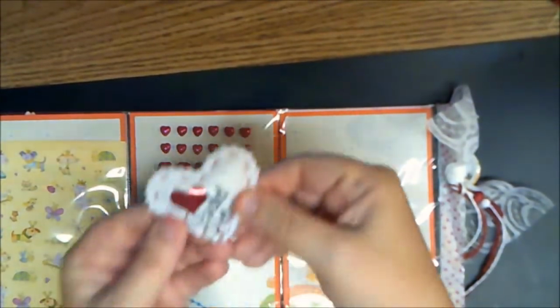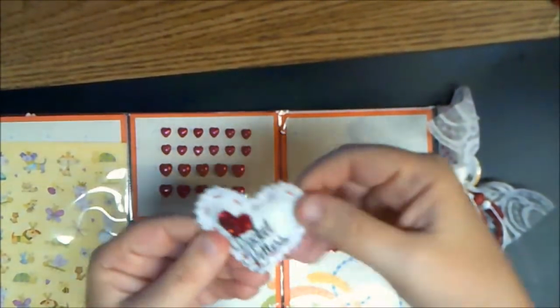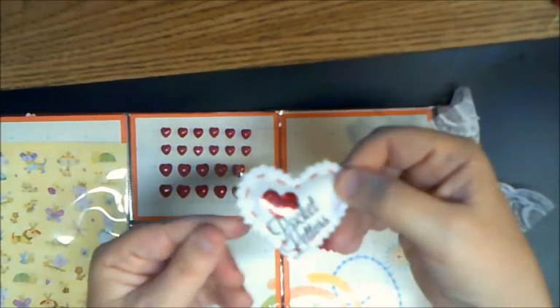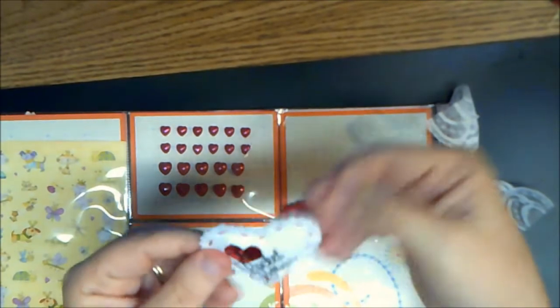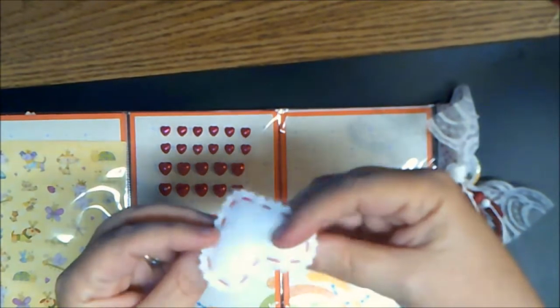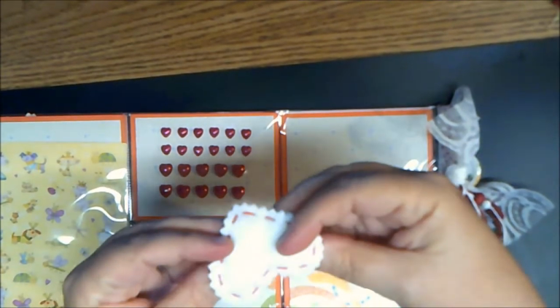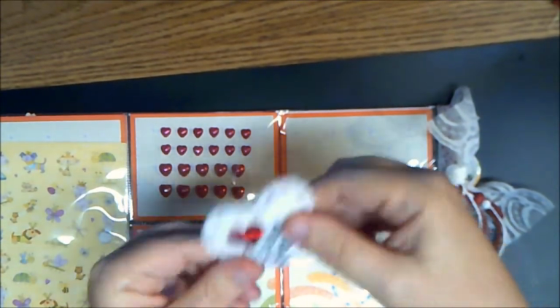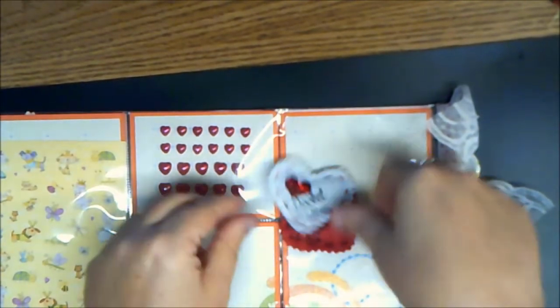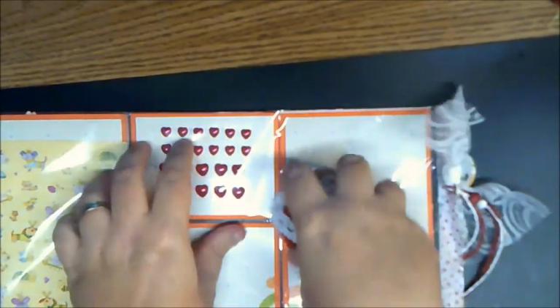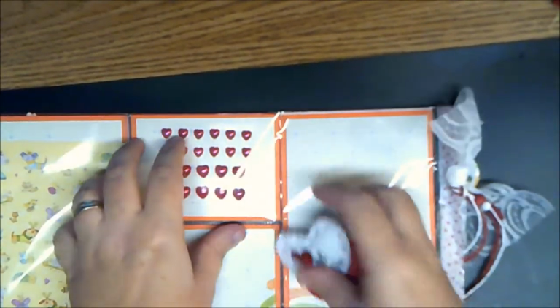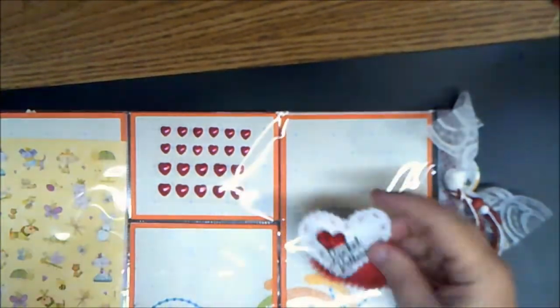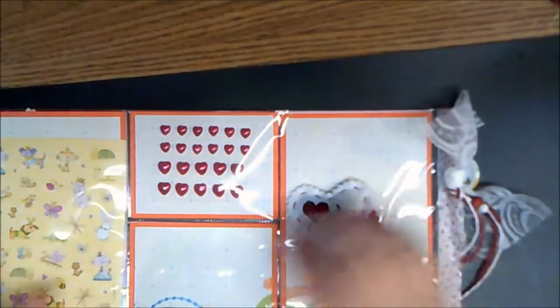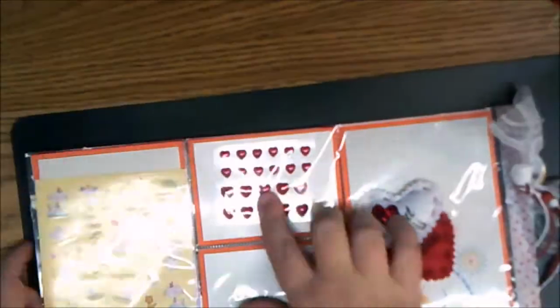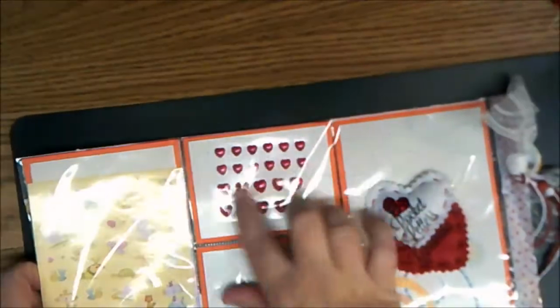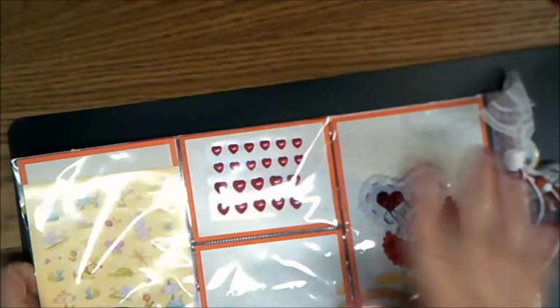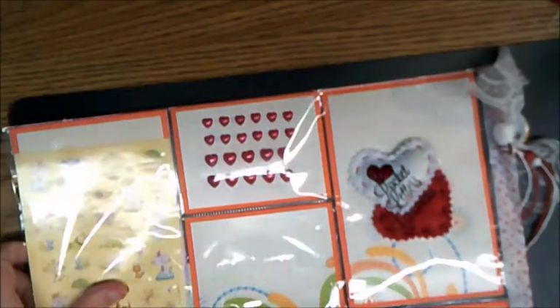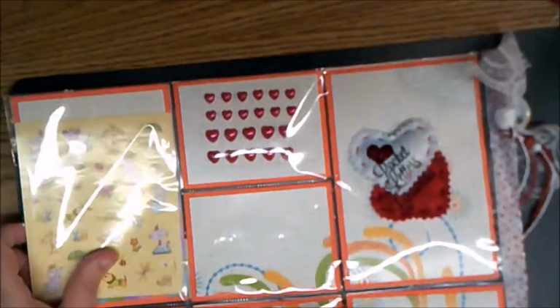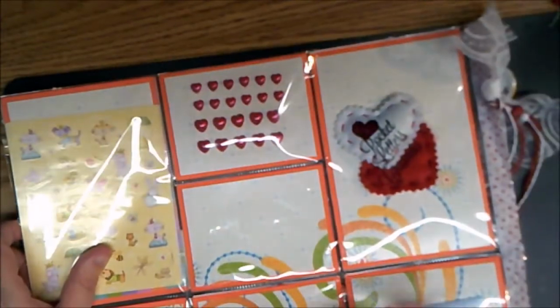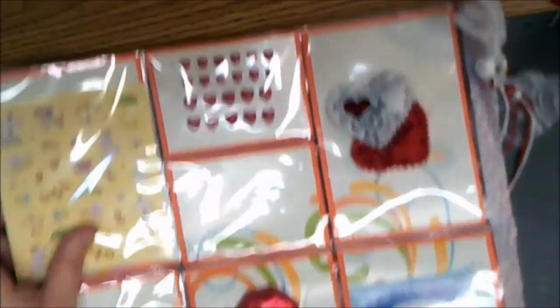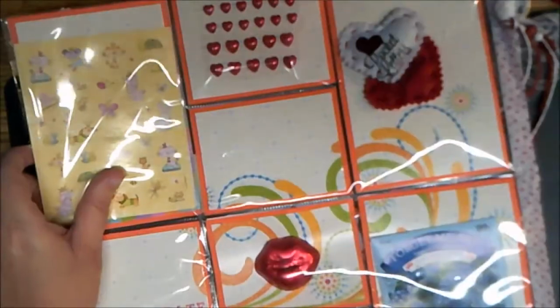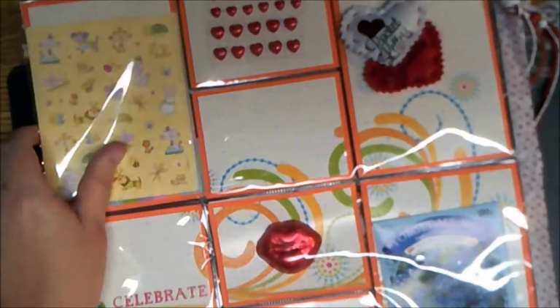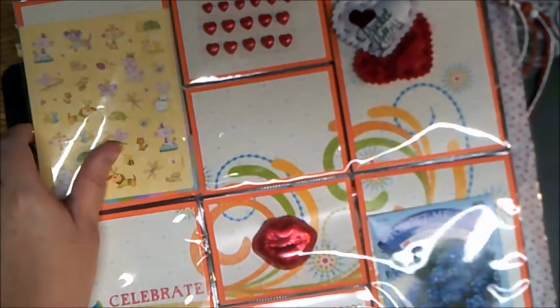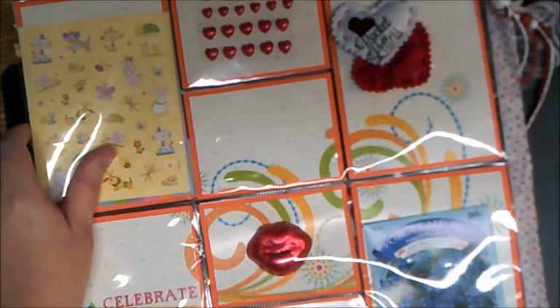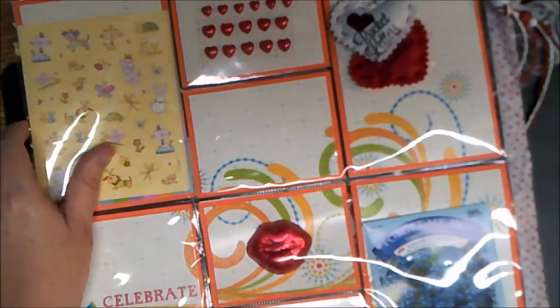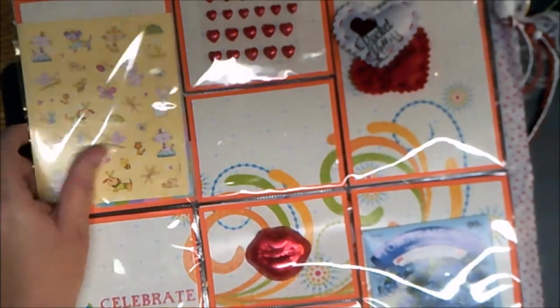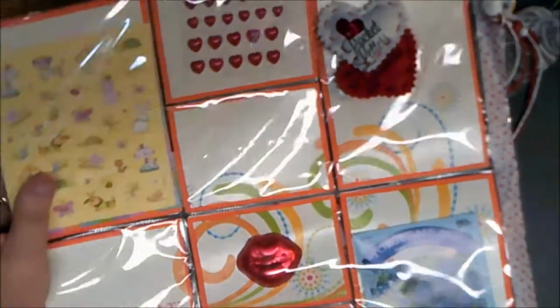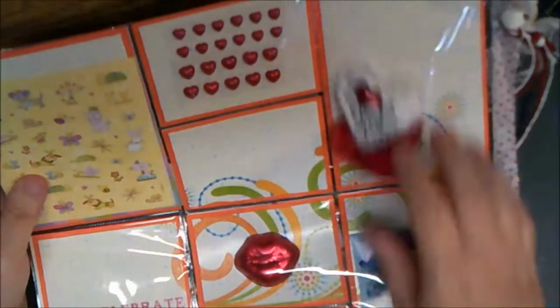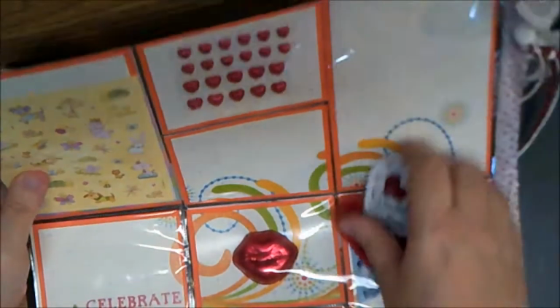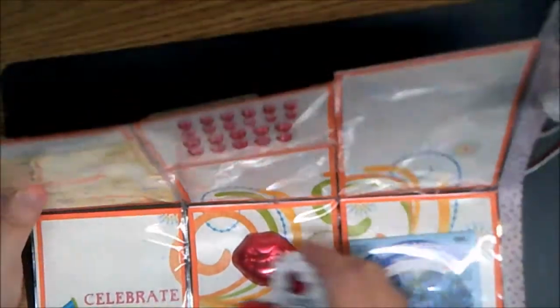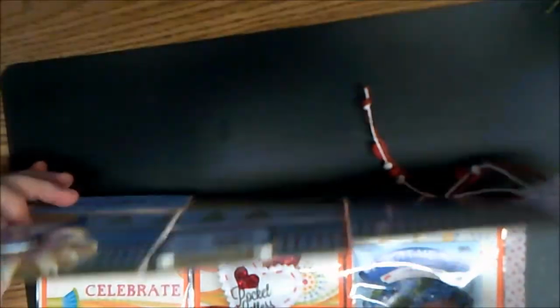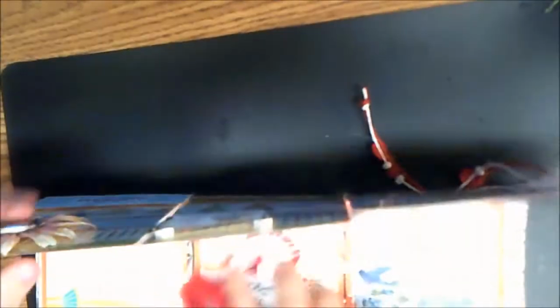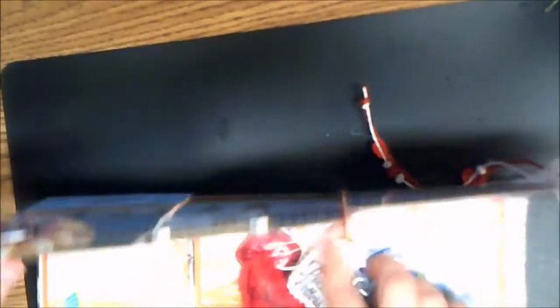And then that one says 'I love pocket letters' and it's just made out of felt. So cute — I just love that. And some shinies, some chocolate lips, and lots of bling. And some flowers. So that's just so neat.